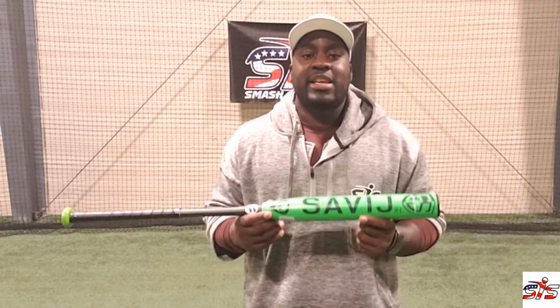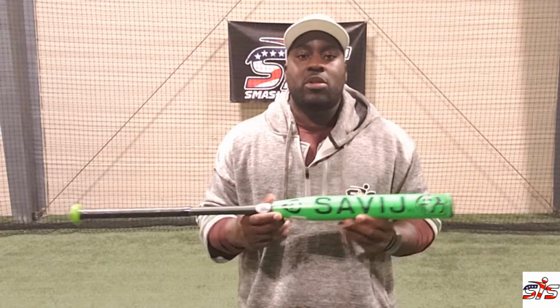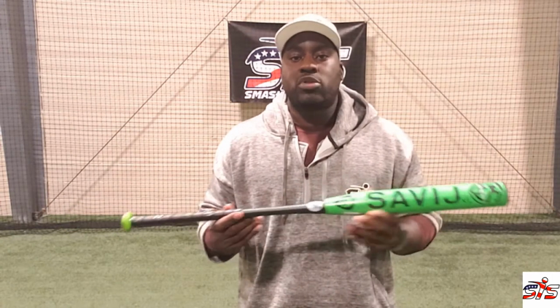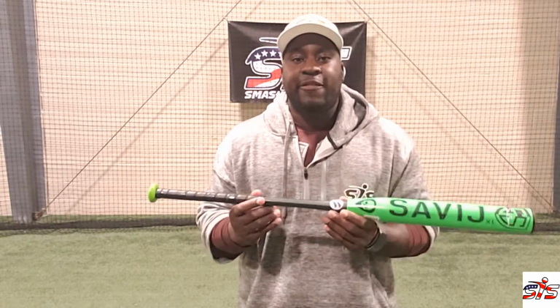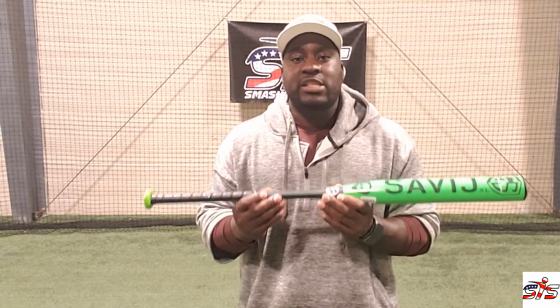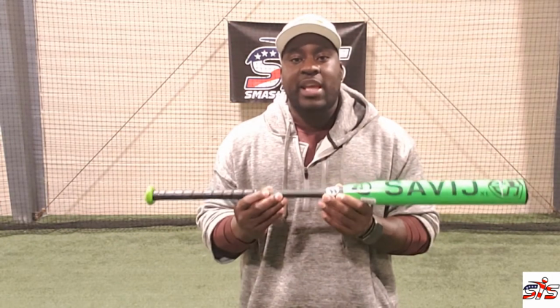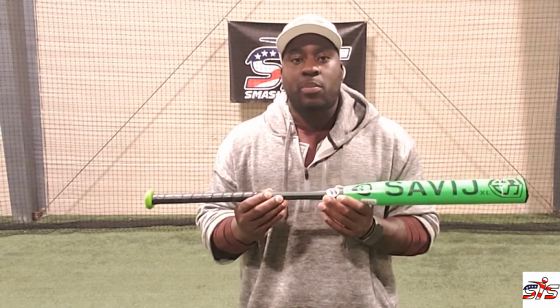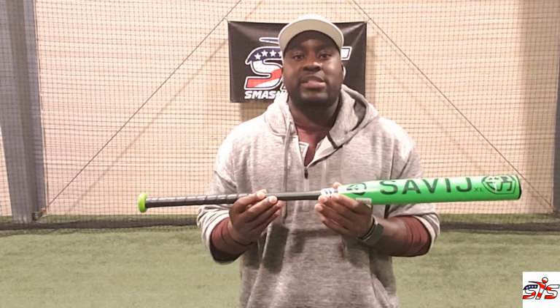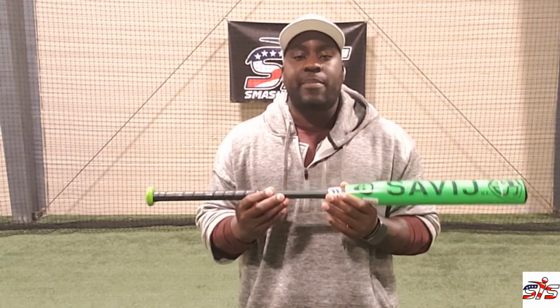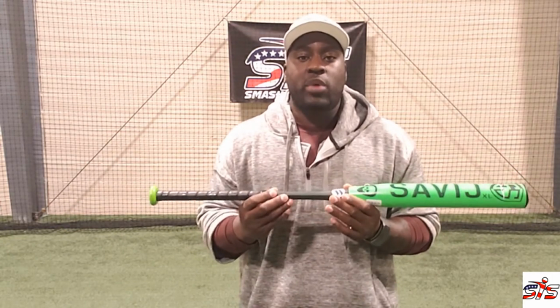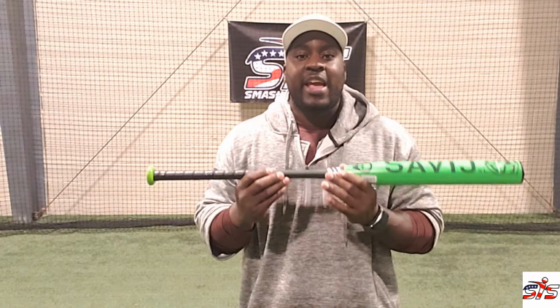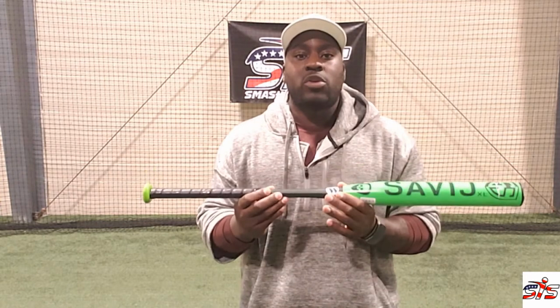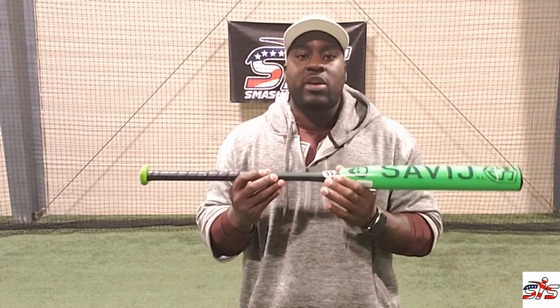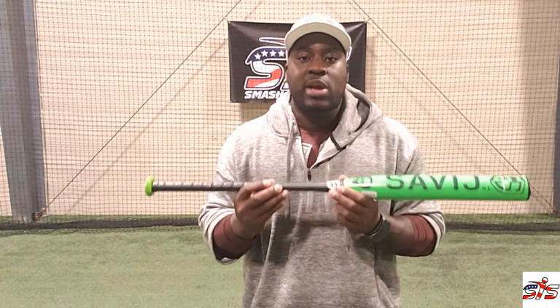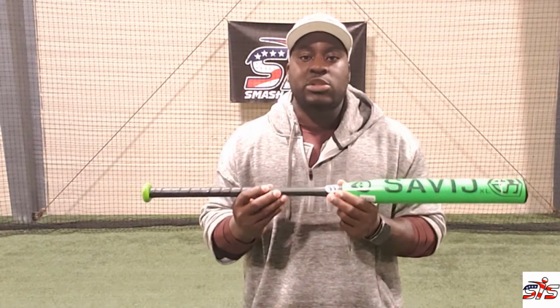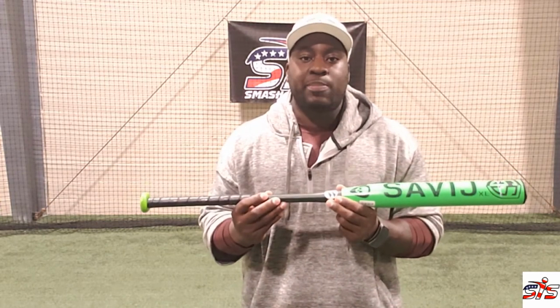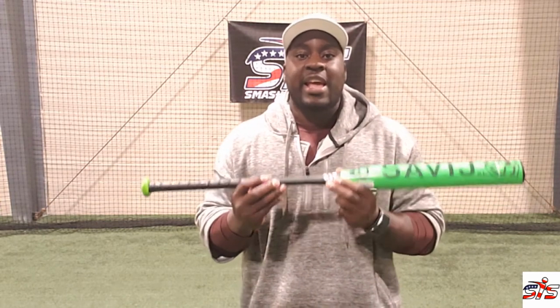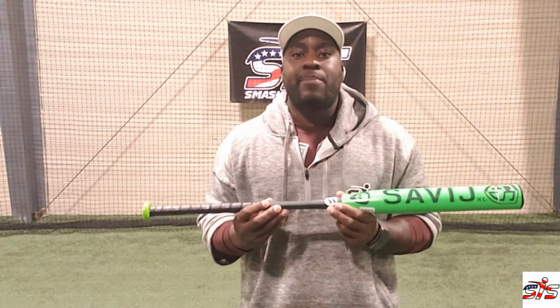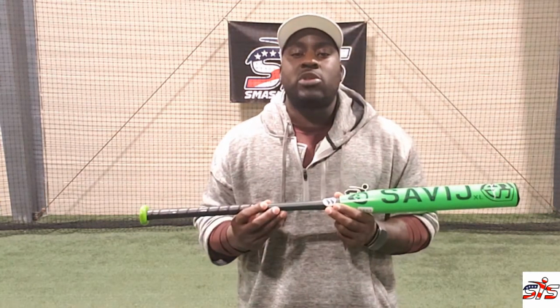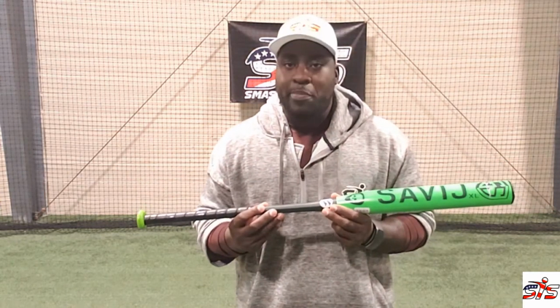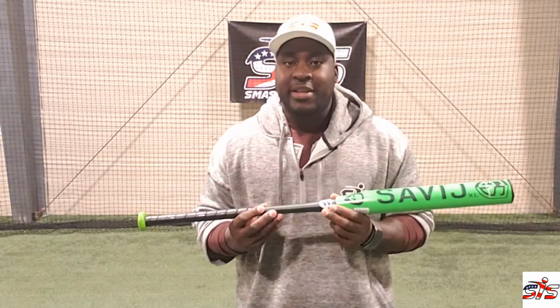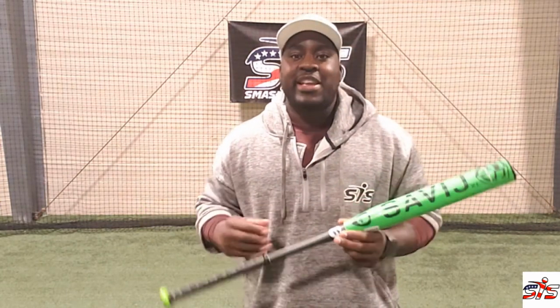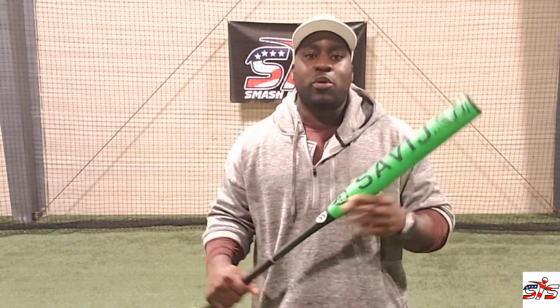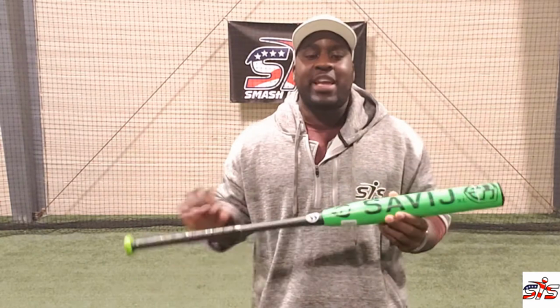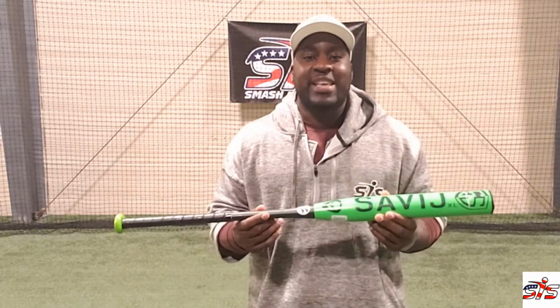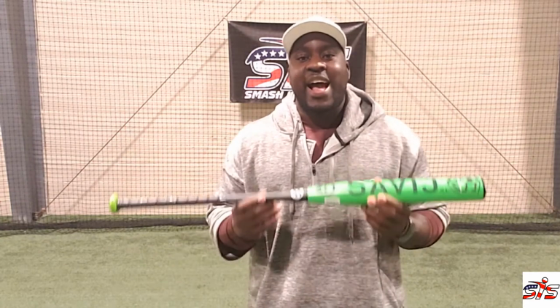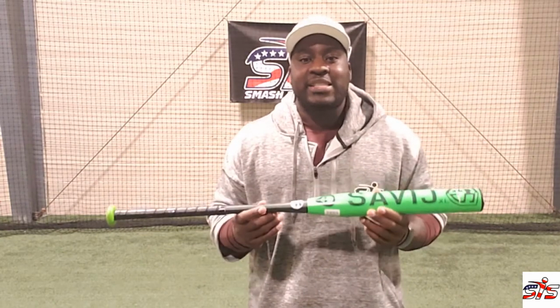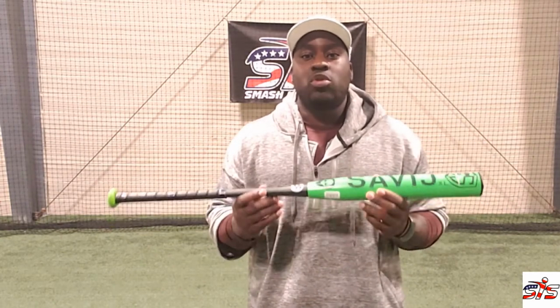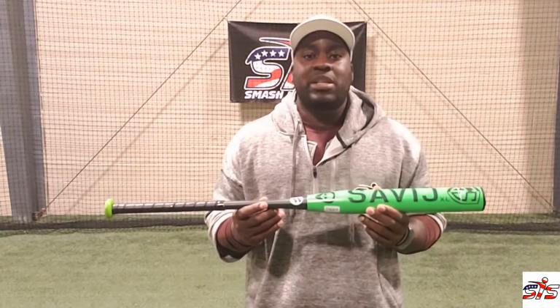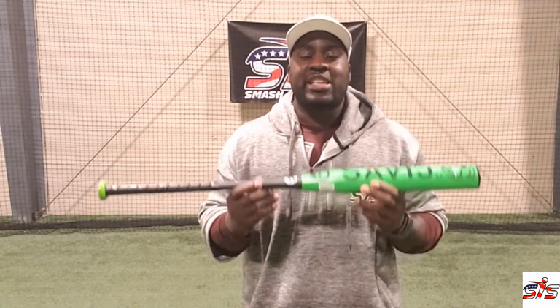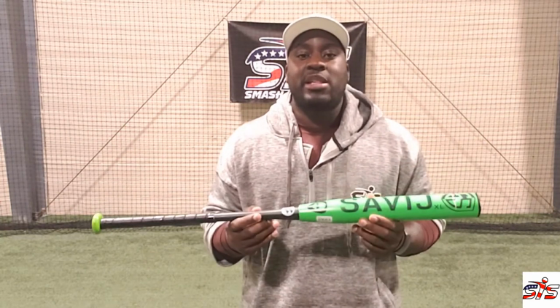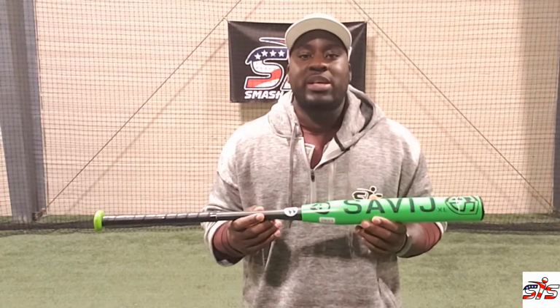In addition, the ultra-thin Flex 50 handle provides unmatched width and feel so you can reach your highest swing speed and drop bombs on your opponent. It is approved for NSA, ISA and USSSA and is made in the USA.